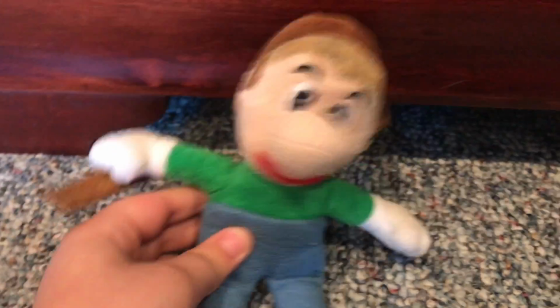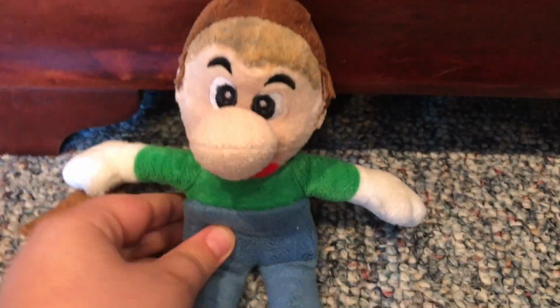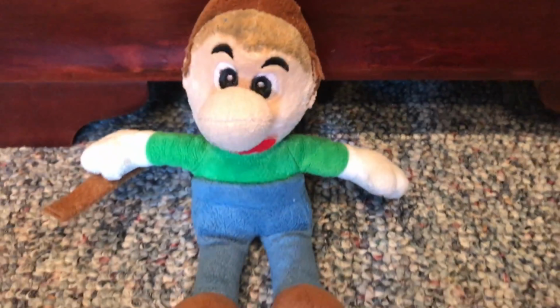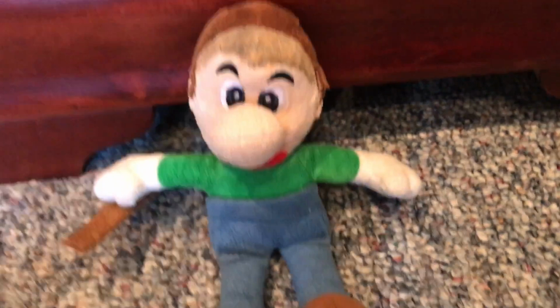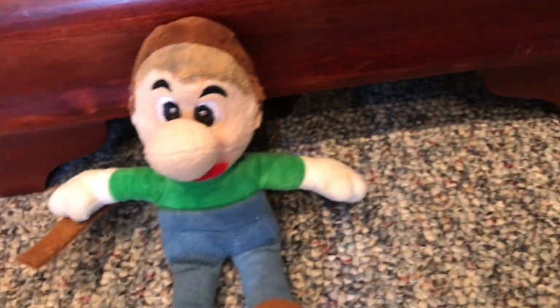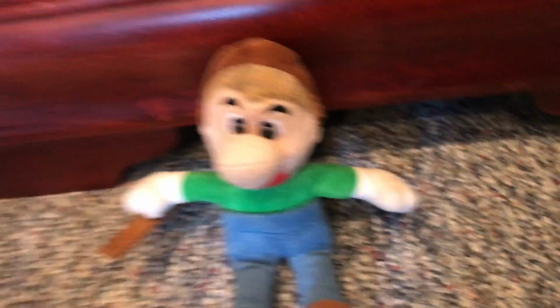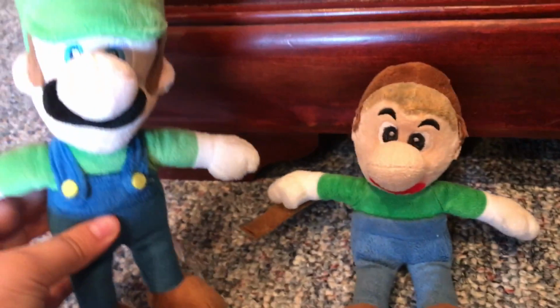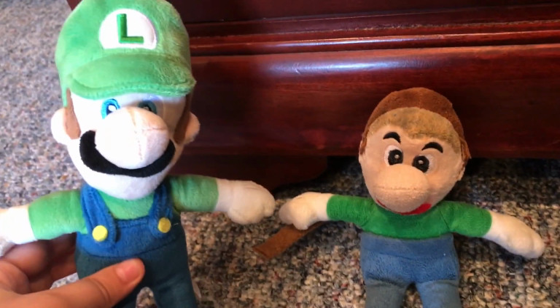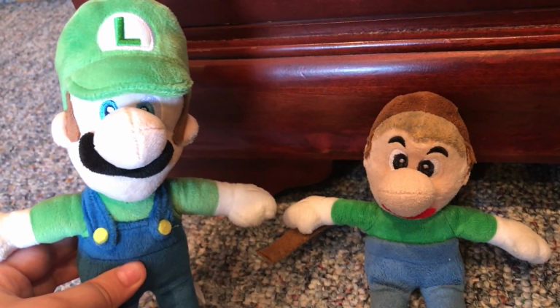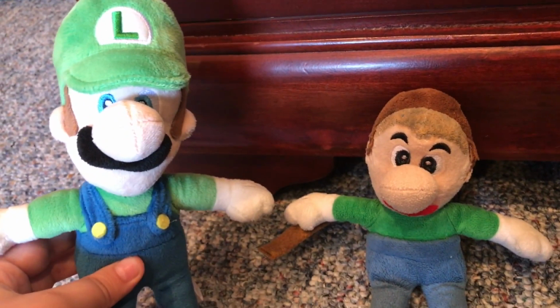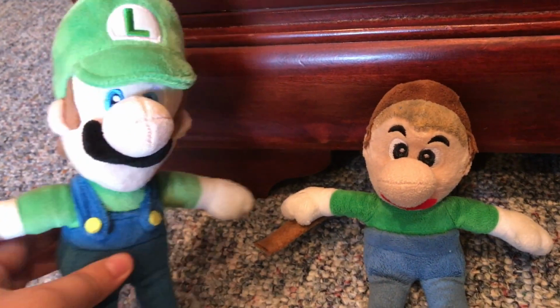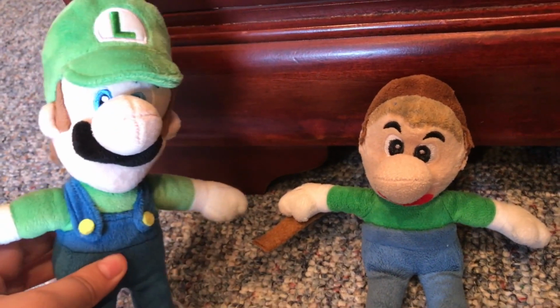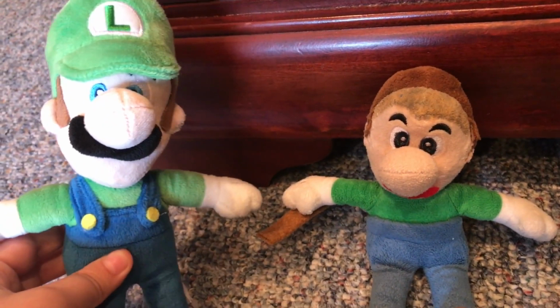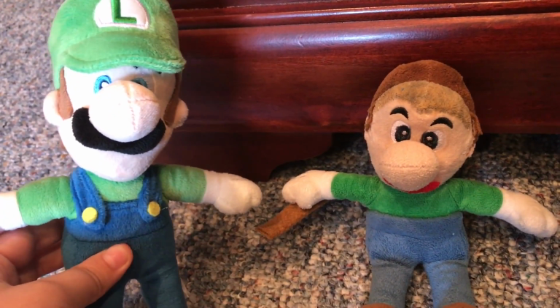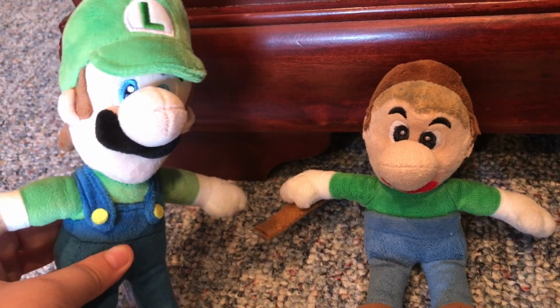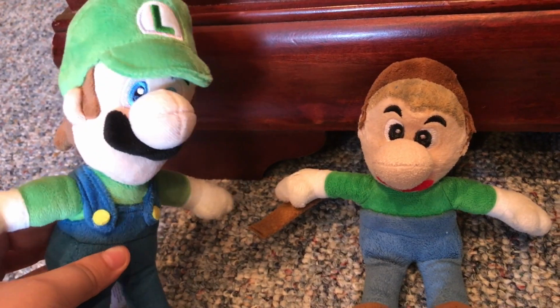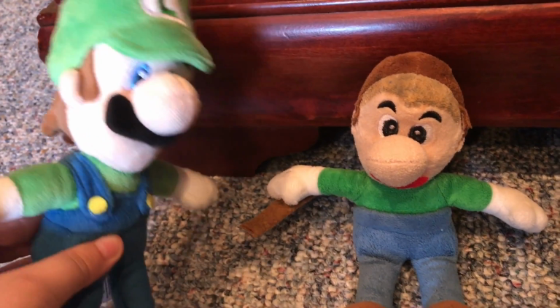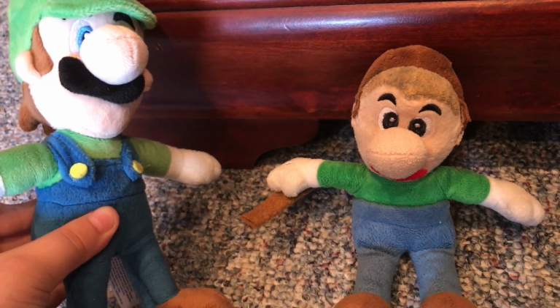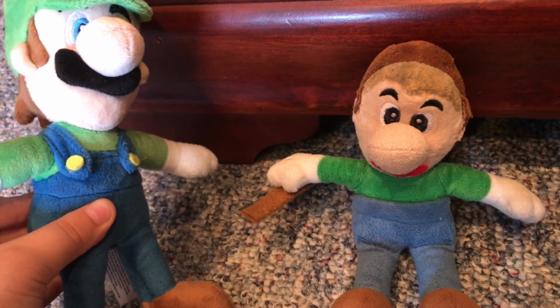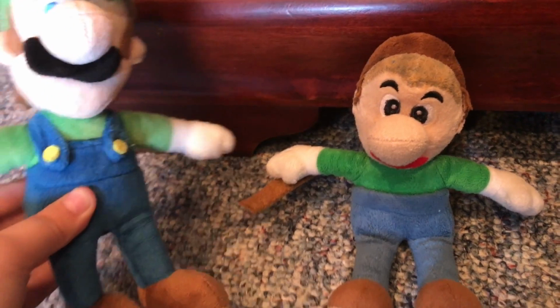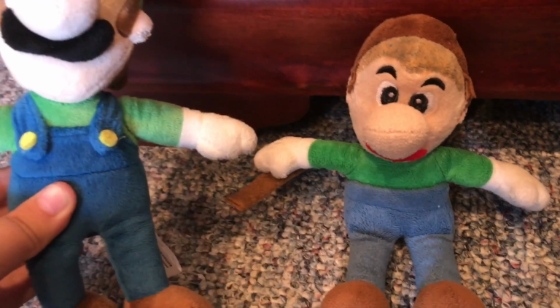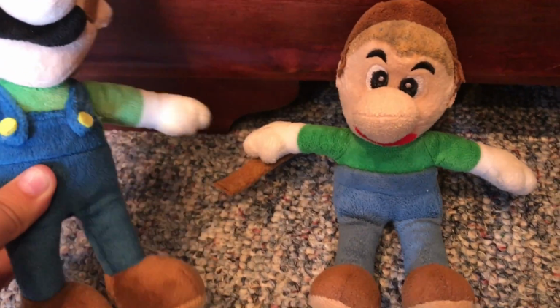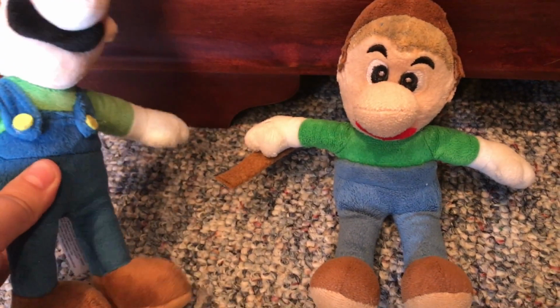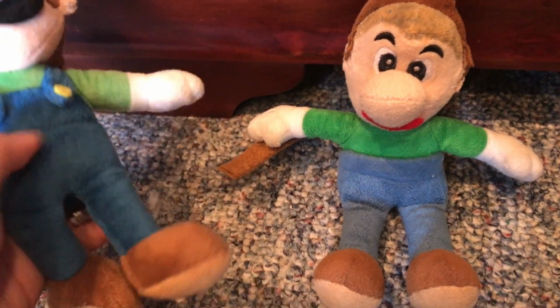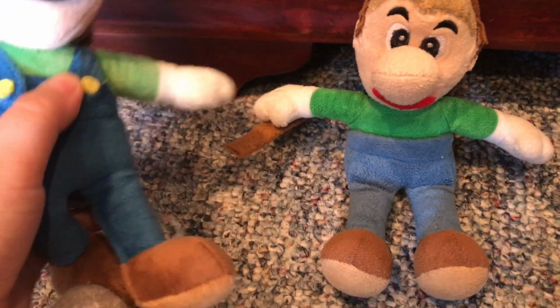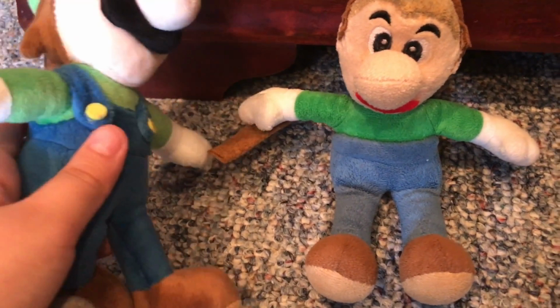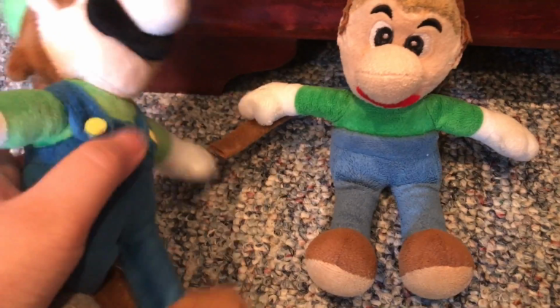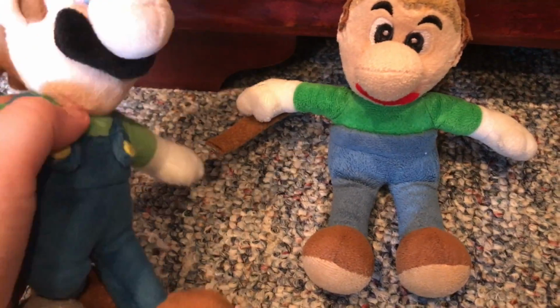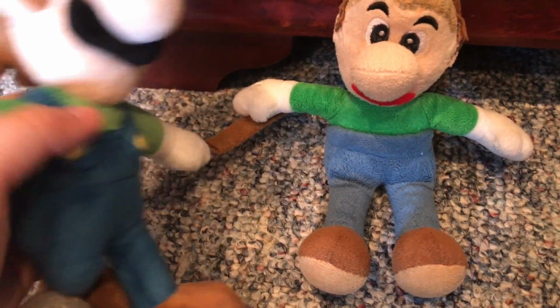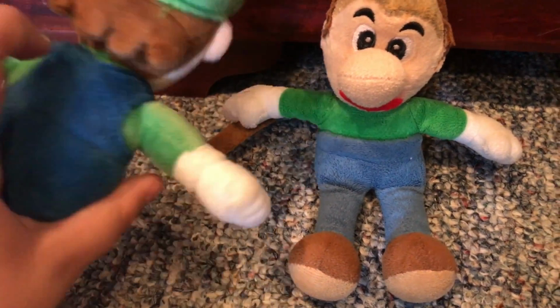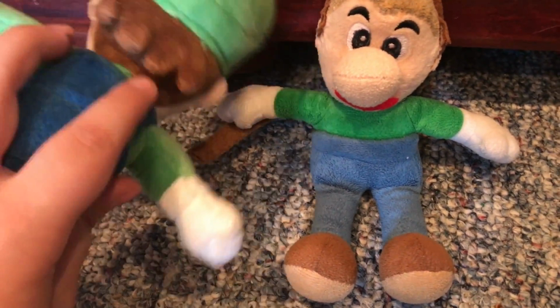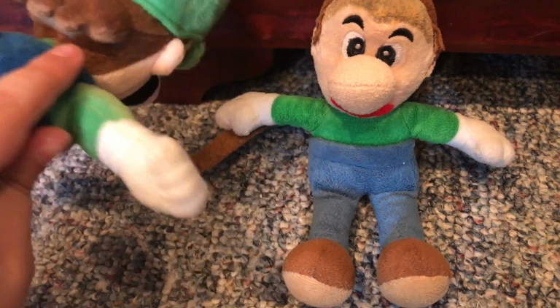If you do want to make your own, it's pretty simple. Just get a Luigi plush, cut his hat off, cut his ears and mustache off, color his eyes black, cut his overalls off — not the whole pants, but this strap — and then cut it off here.